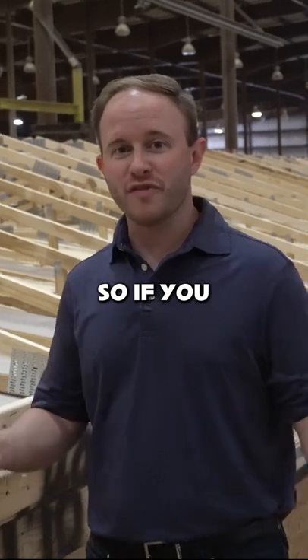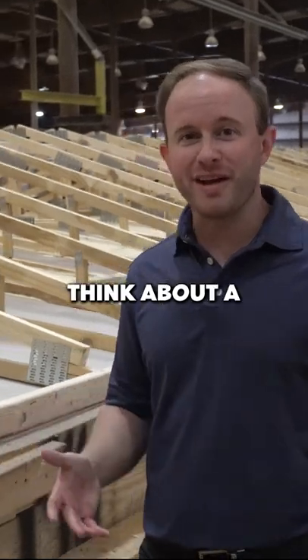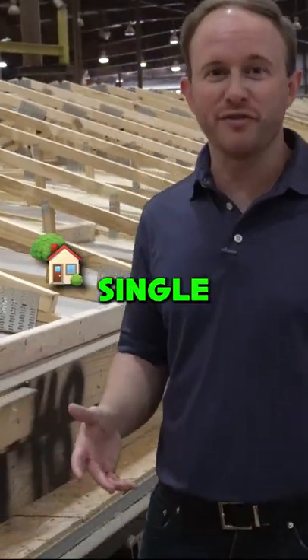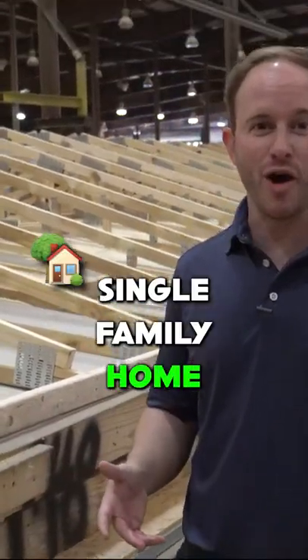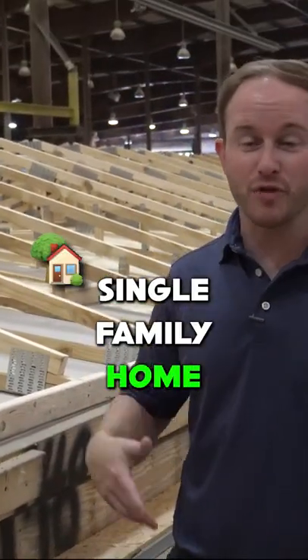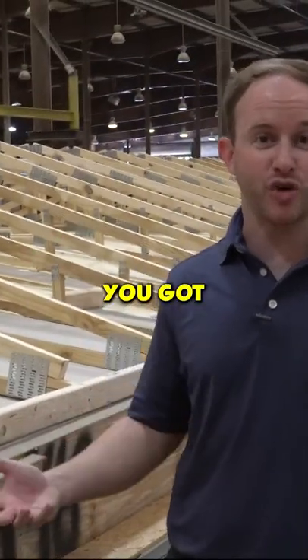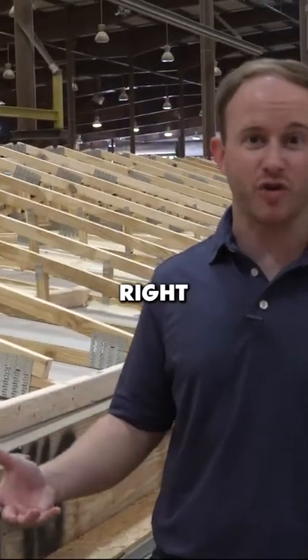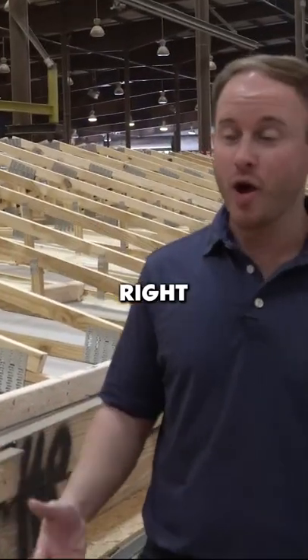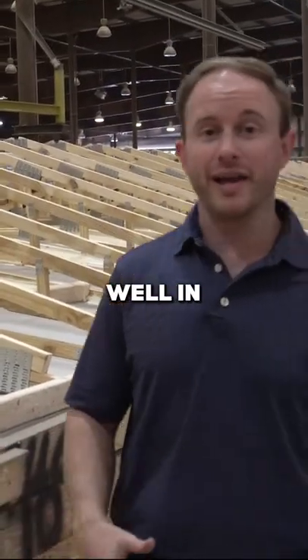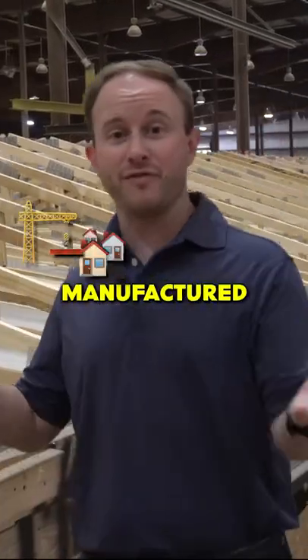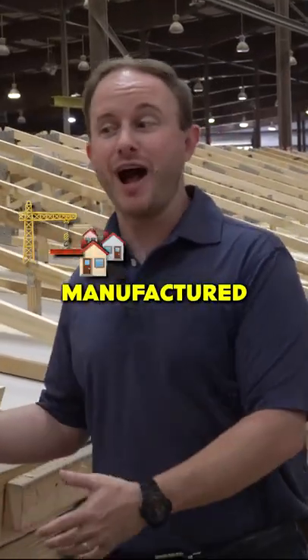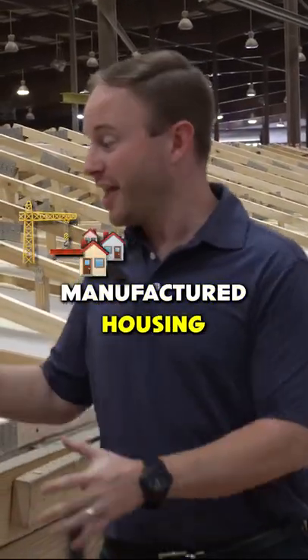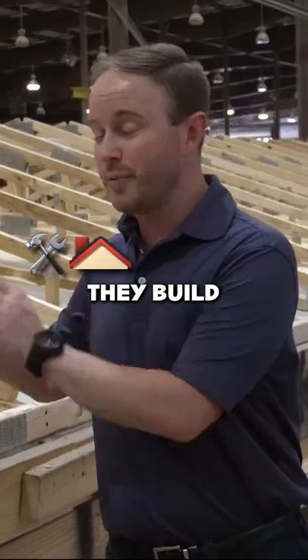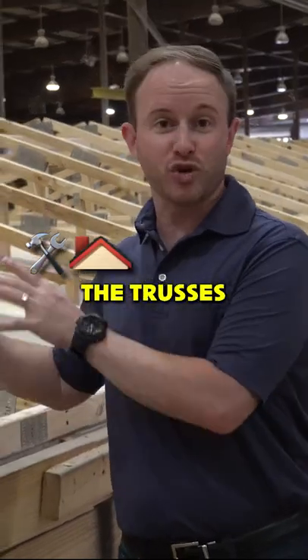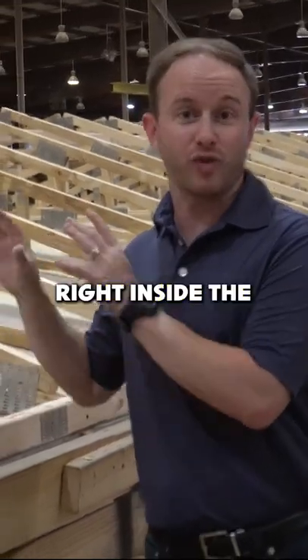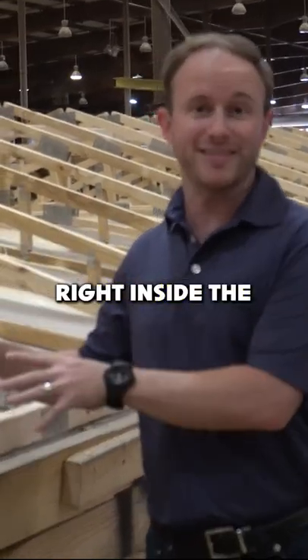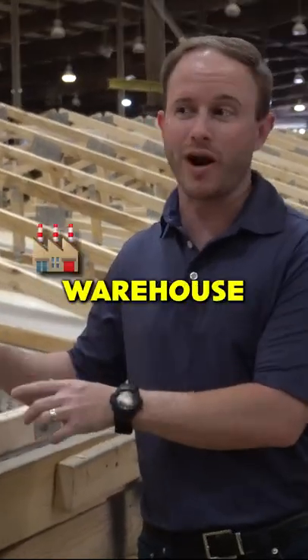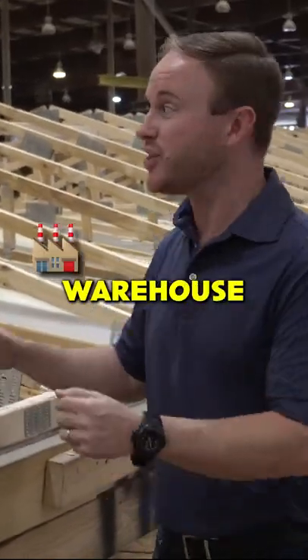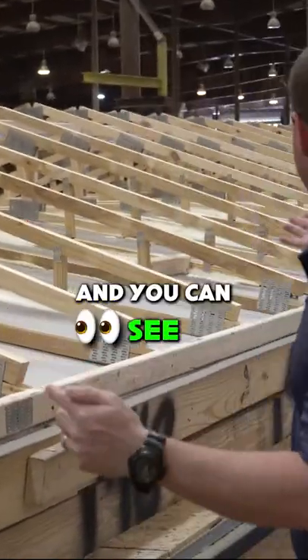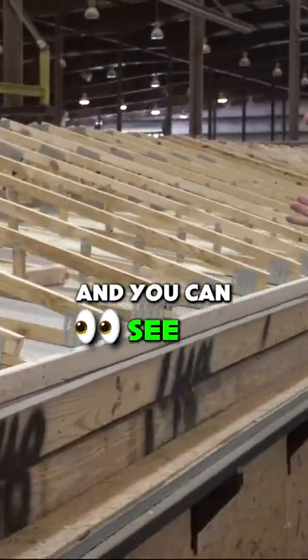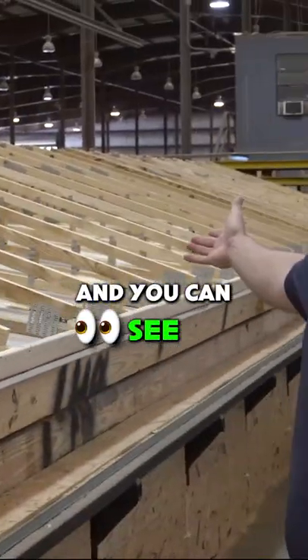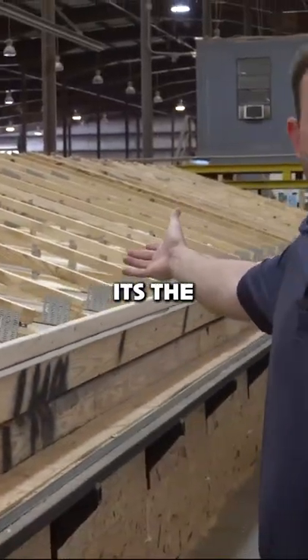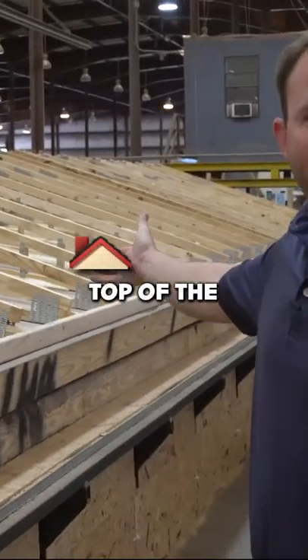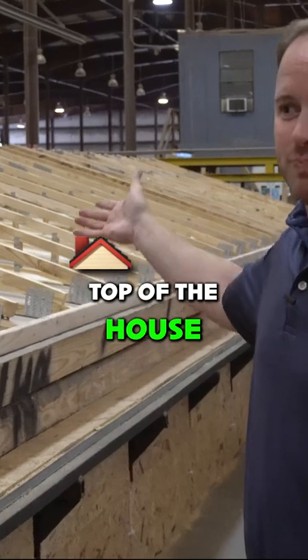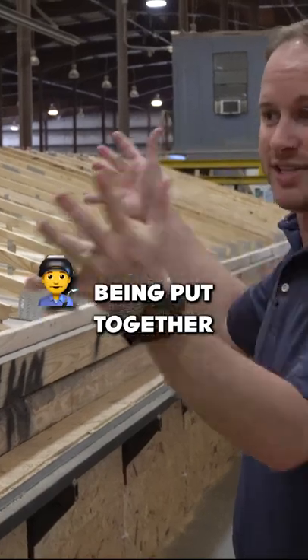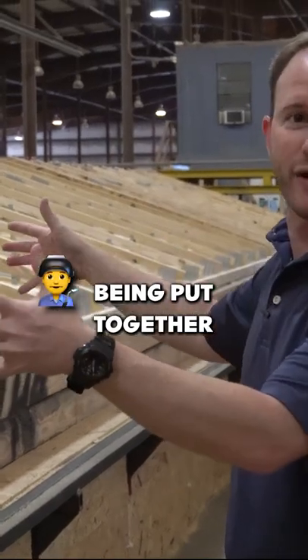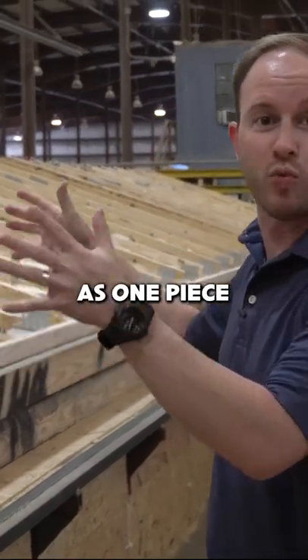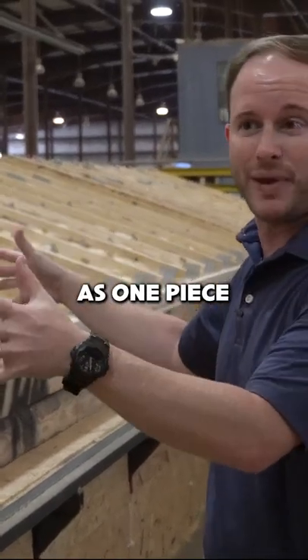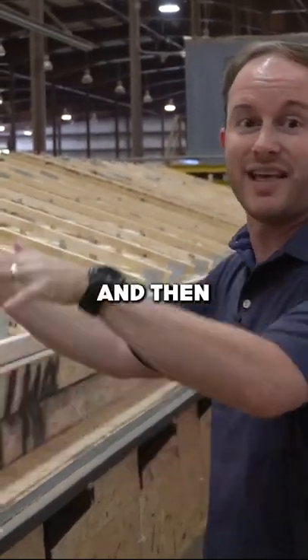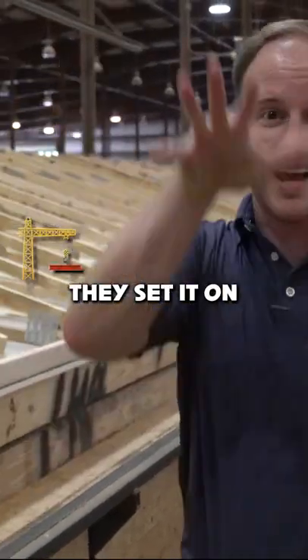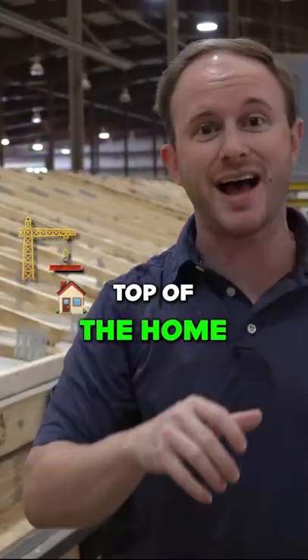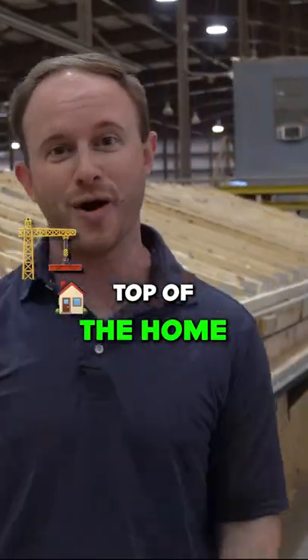So if you think about a single-family home, you've got trusses. Well, in manufactured housing, they build the trusses right inside the warehouse. You can see it's the top of the house being put together as one piece, and then they set it on top of the home. Very cool.